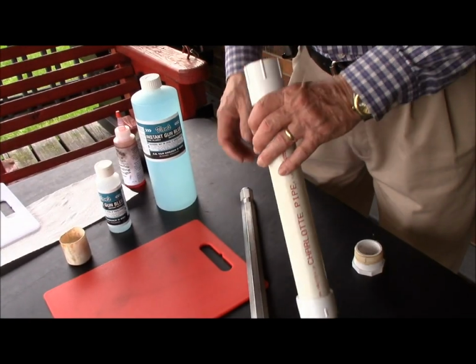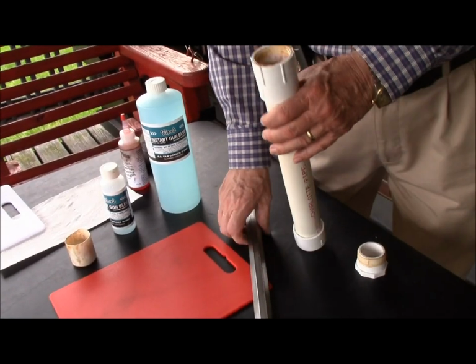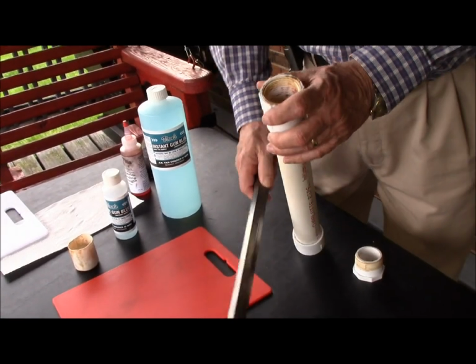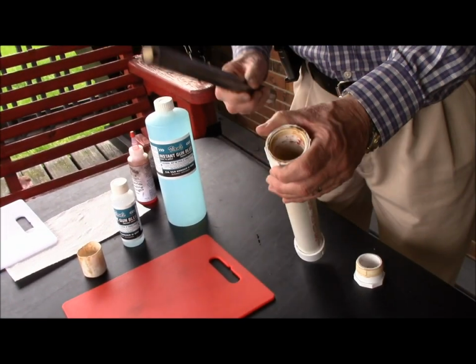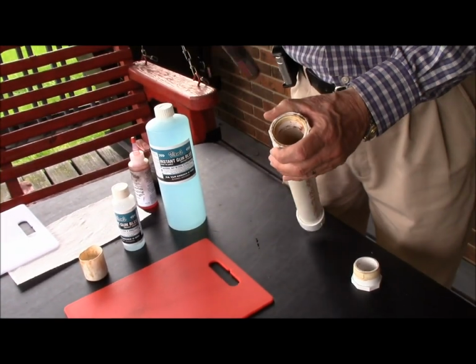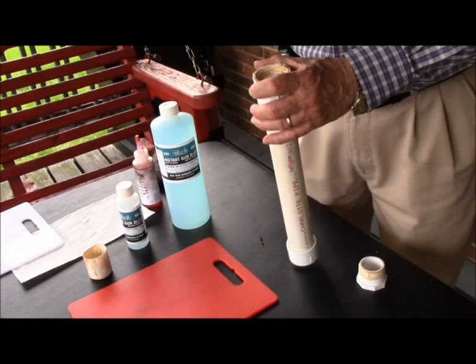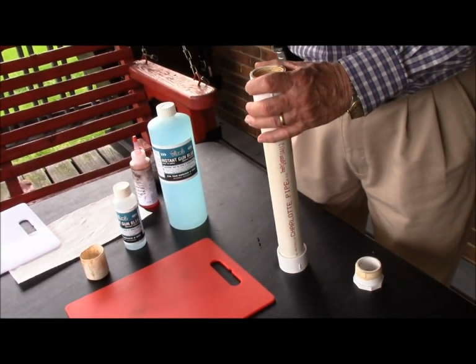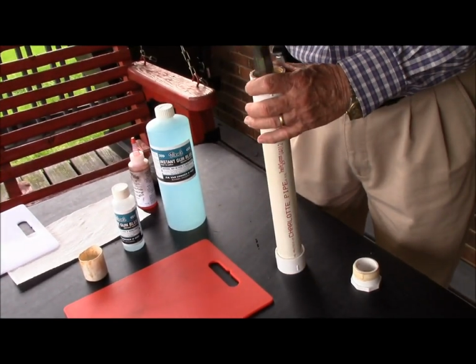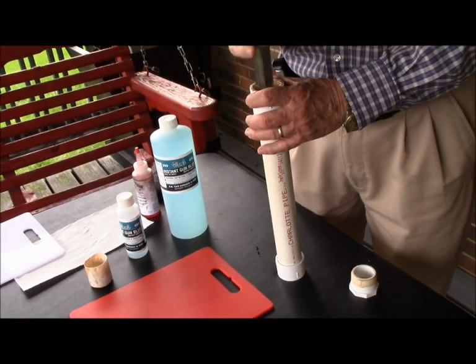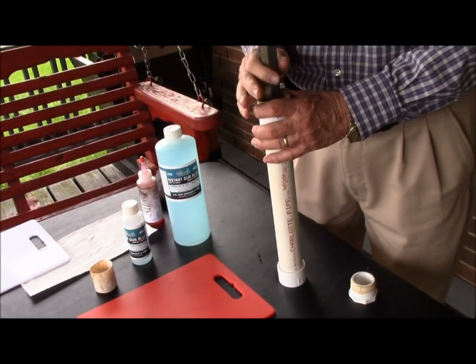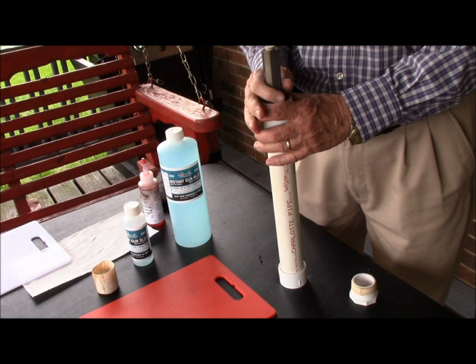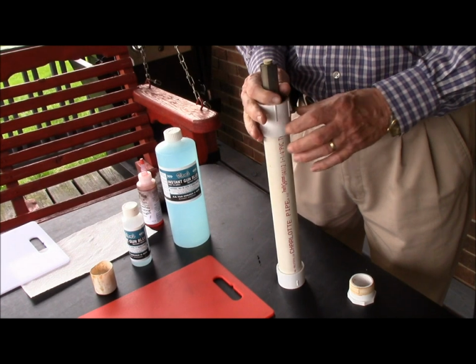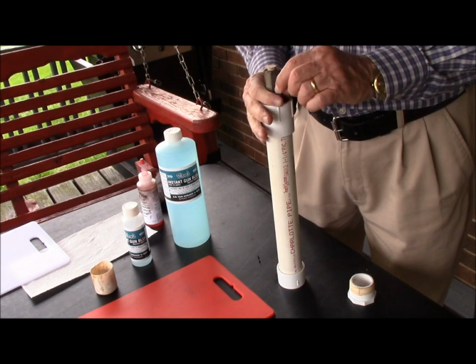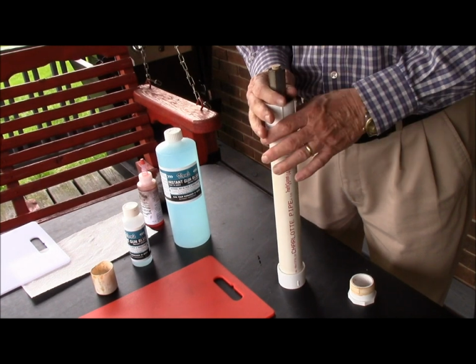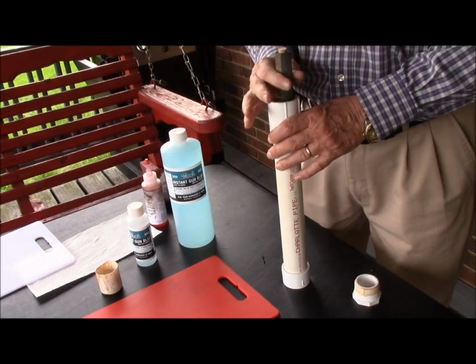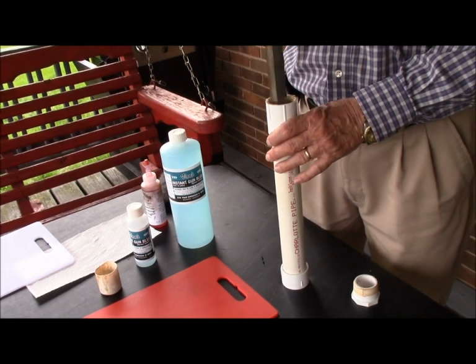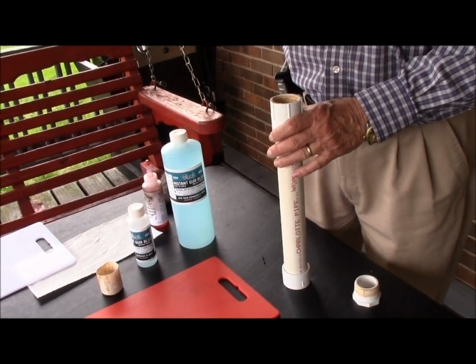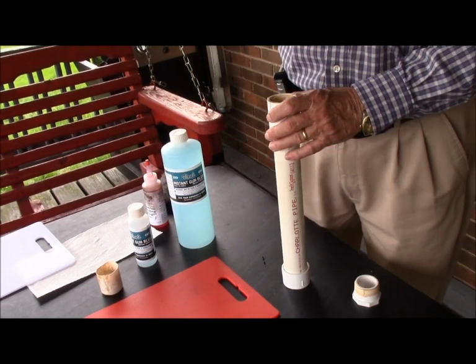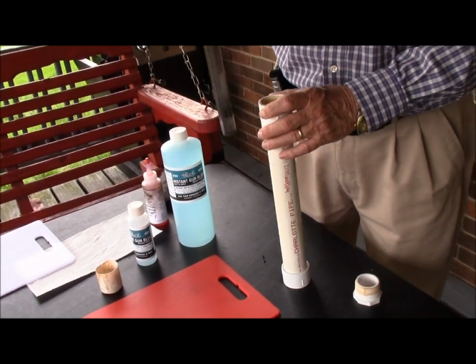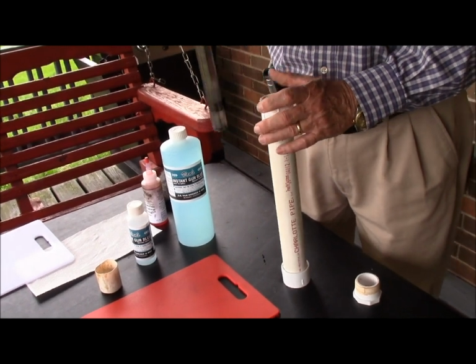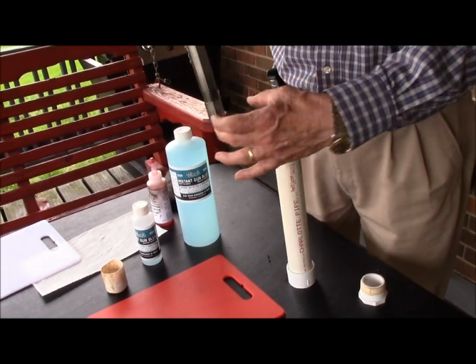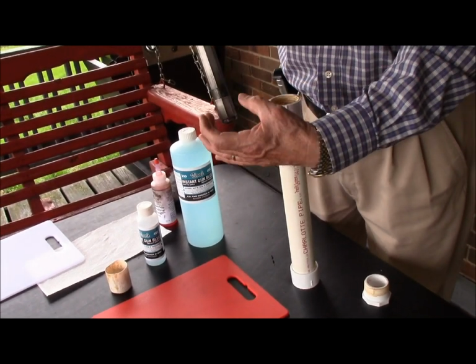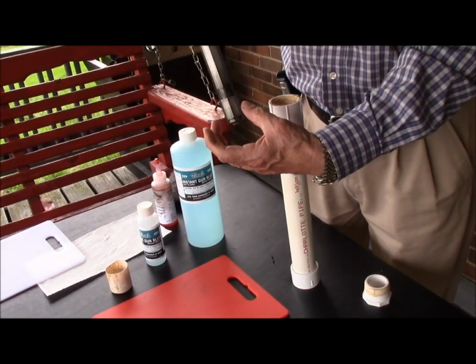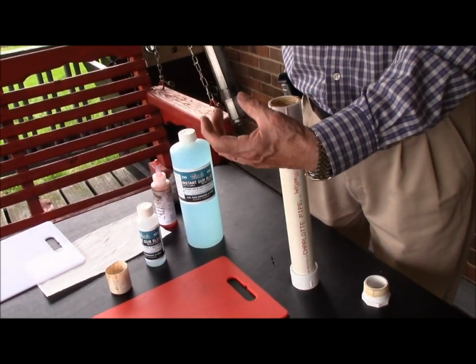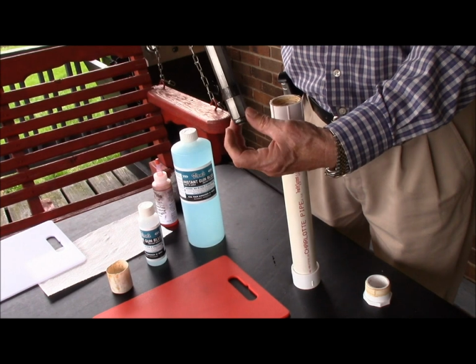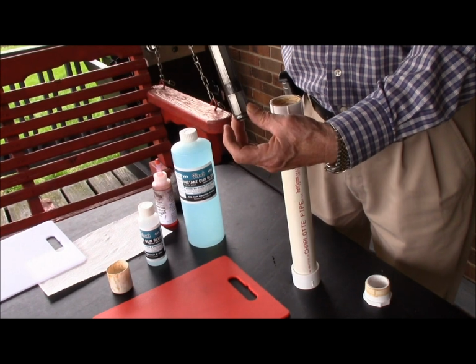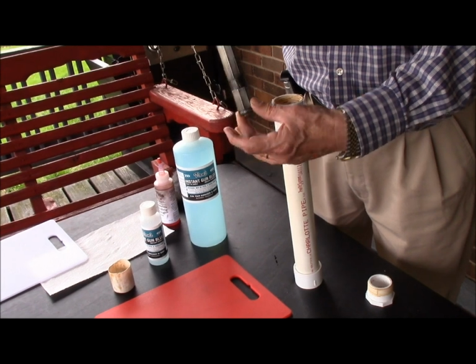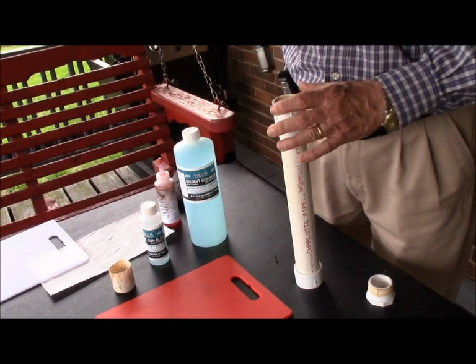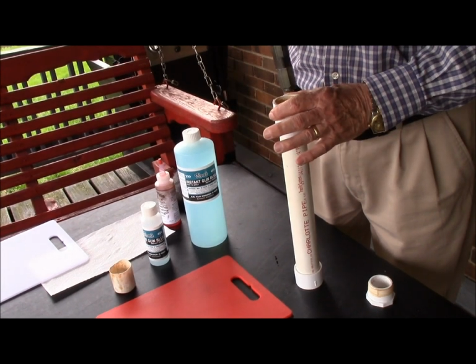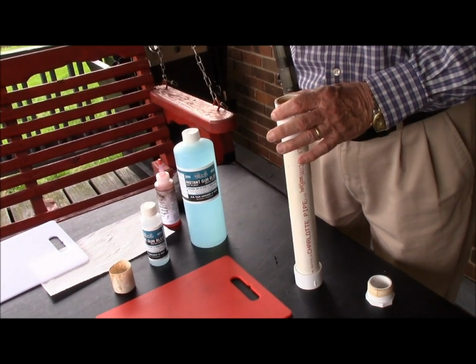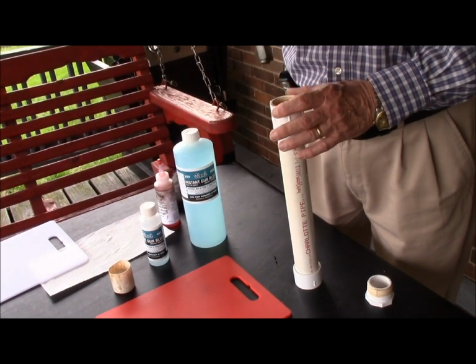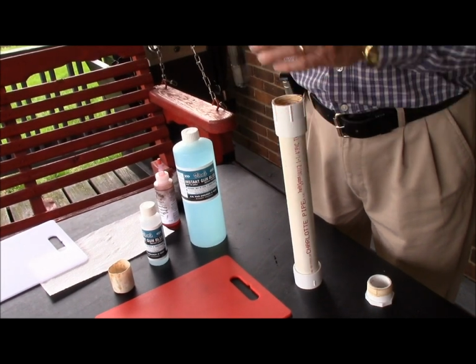Make the container just big enough that the barrel will go in and there will be a little room around it. A lot of barrels will have a large receiver, so you'll need to make it big enough for it to go in.